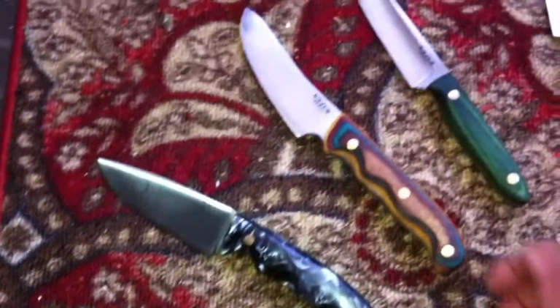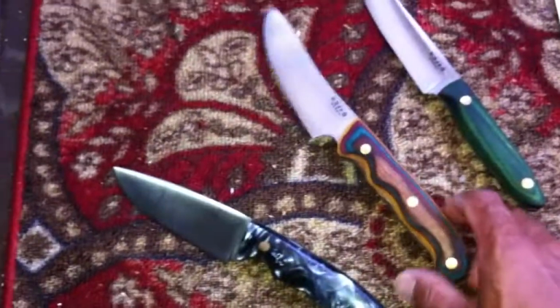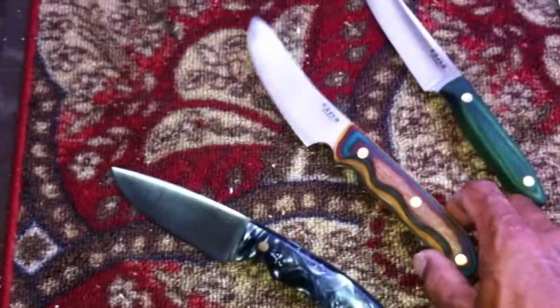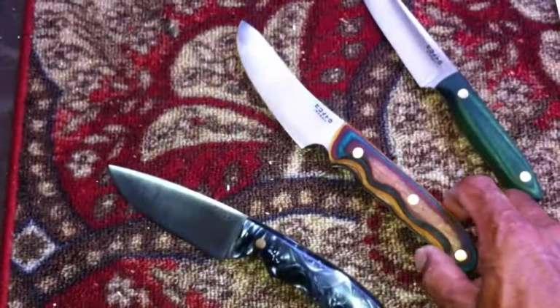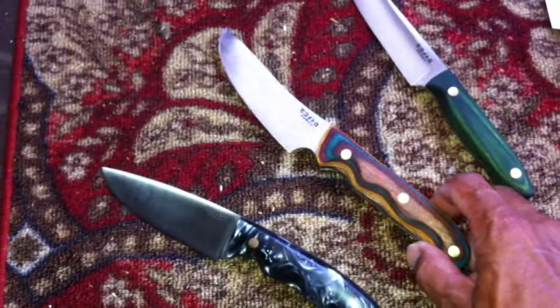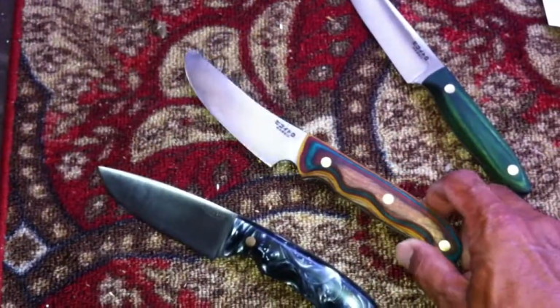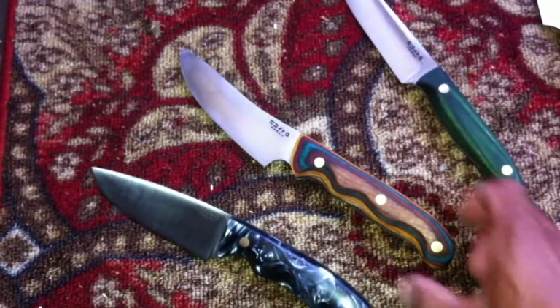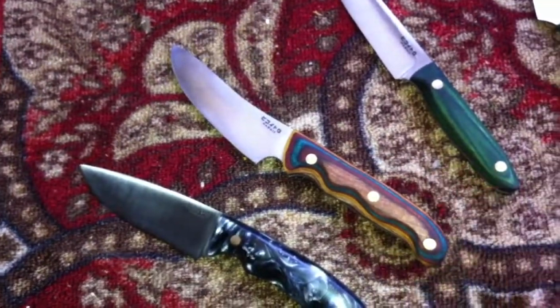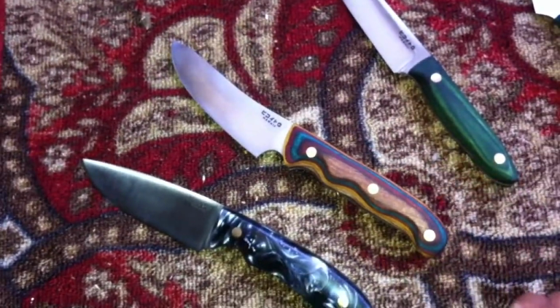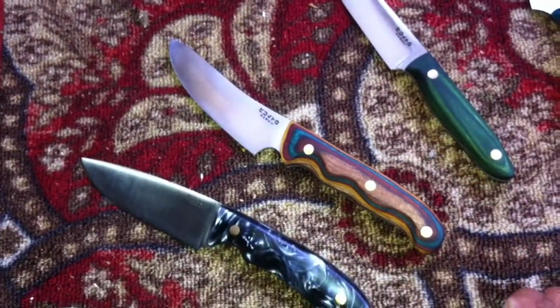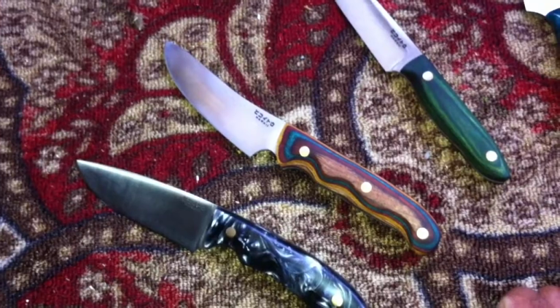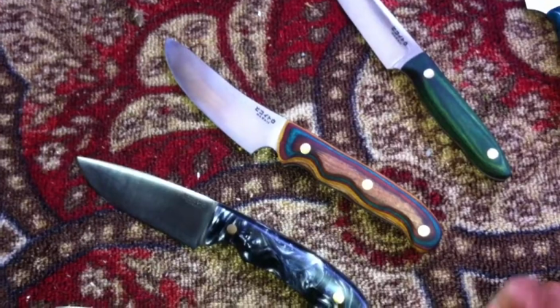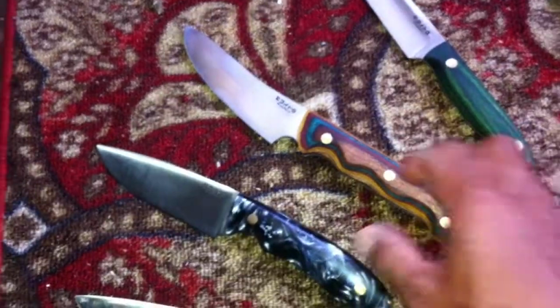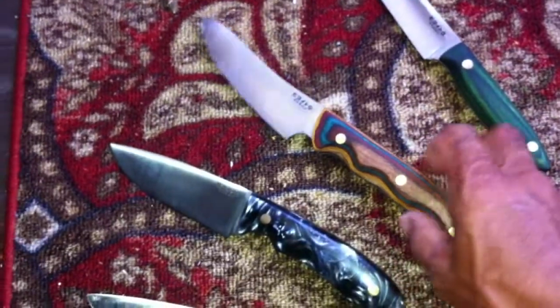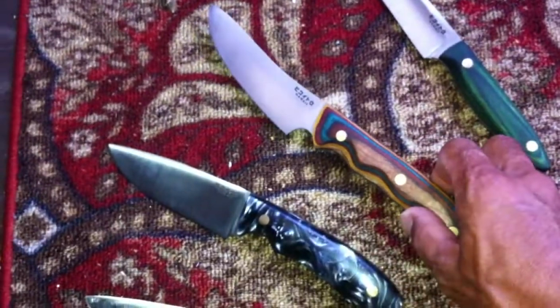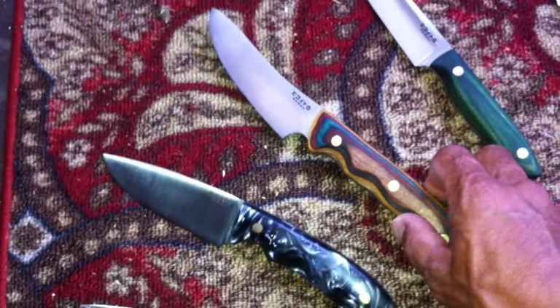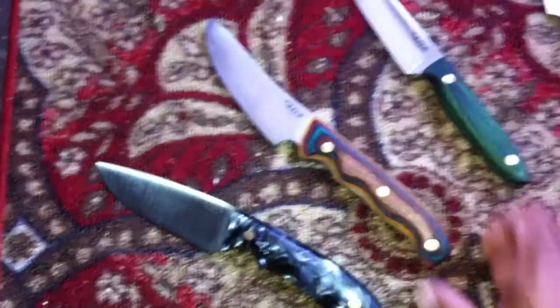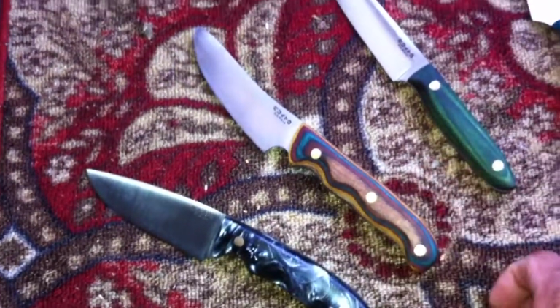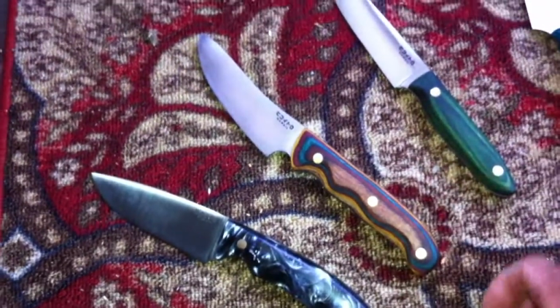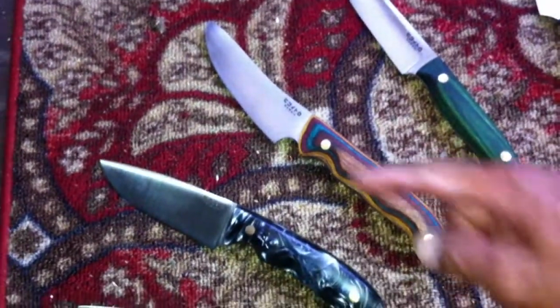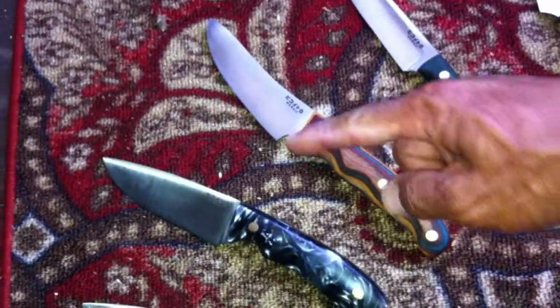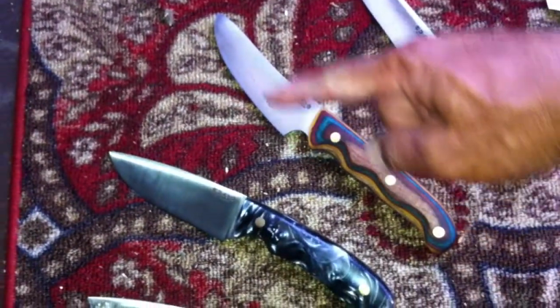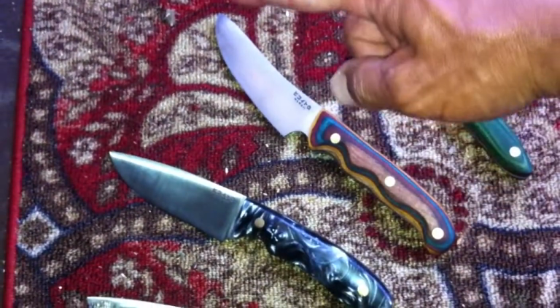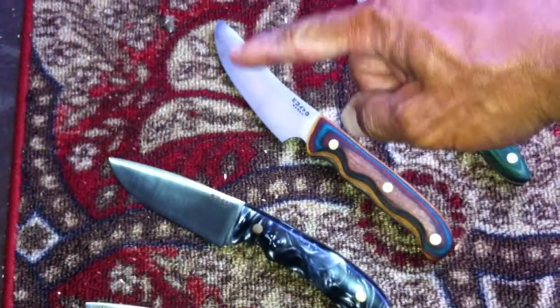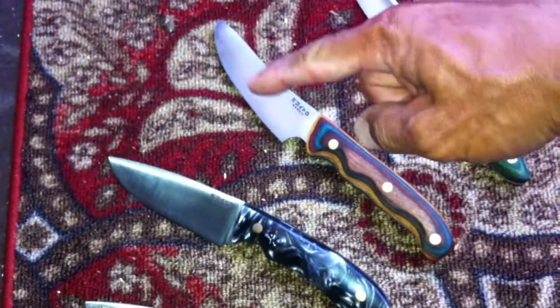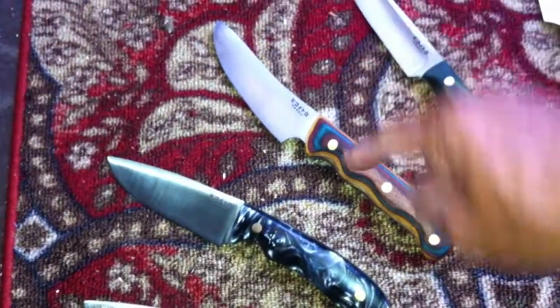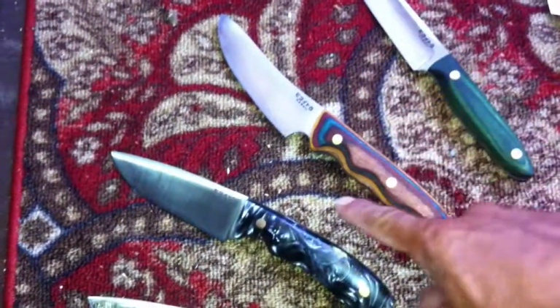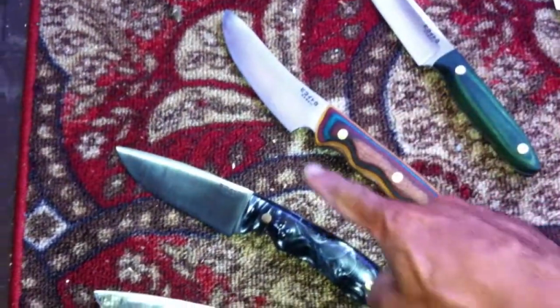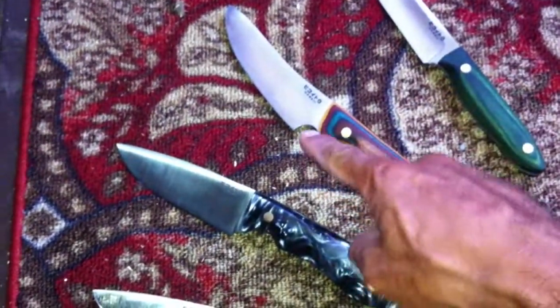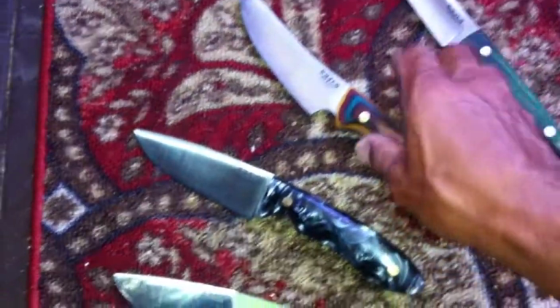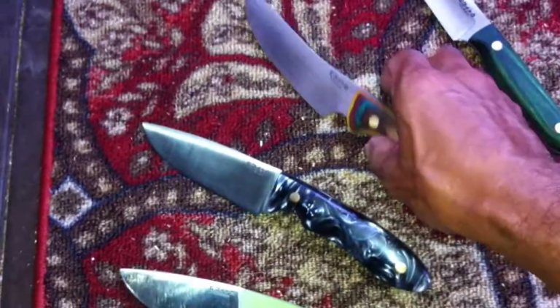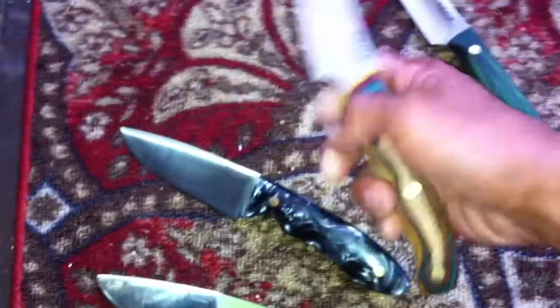This is a skinning knife. This is a new design with an upswept blade with a large finger choil.